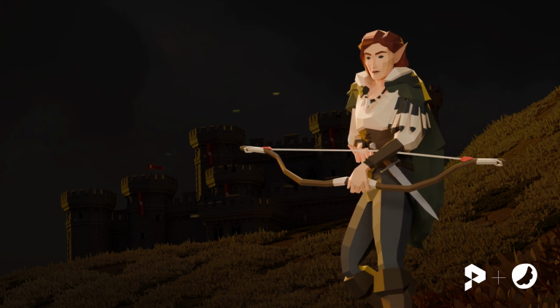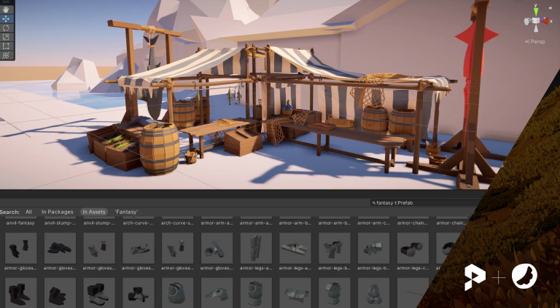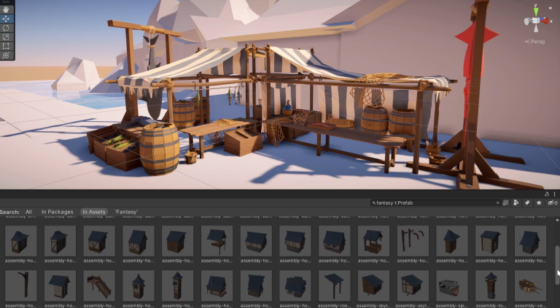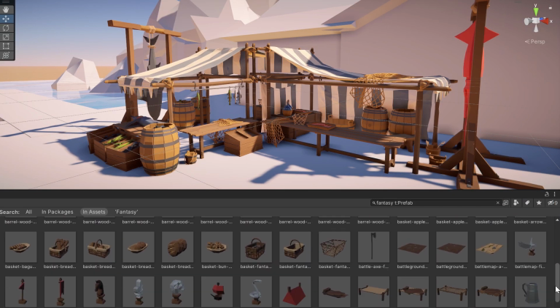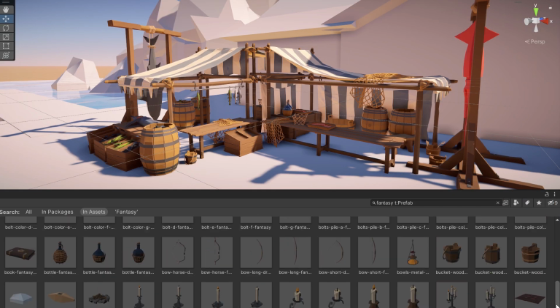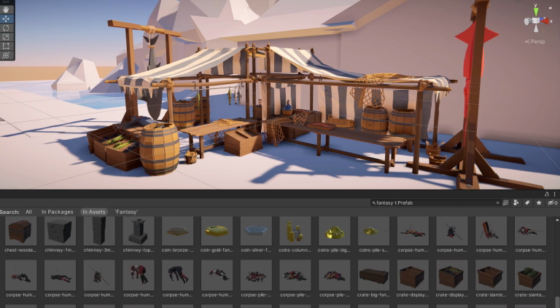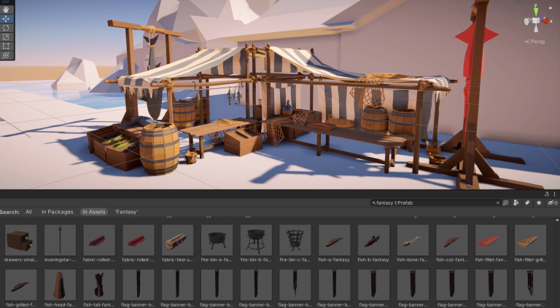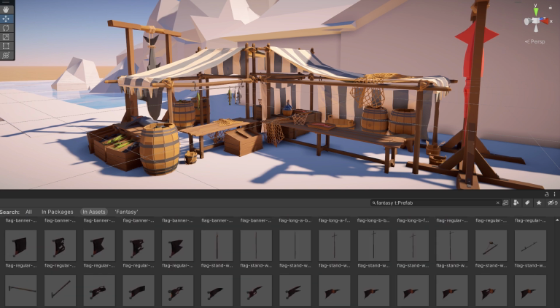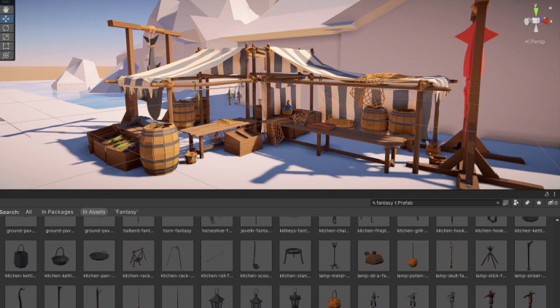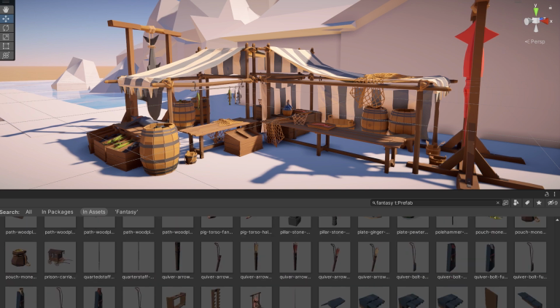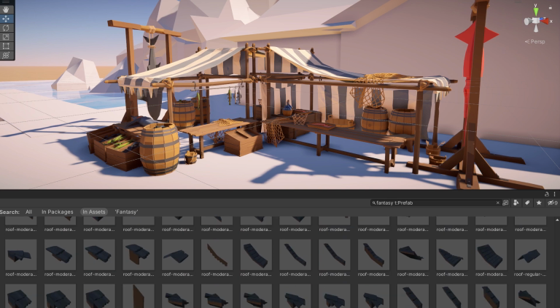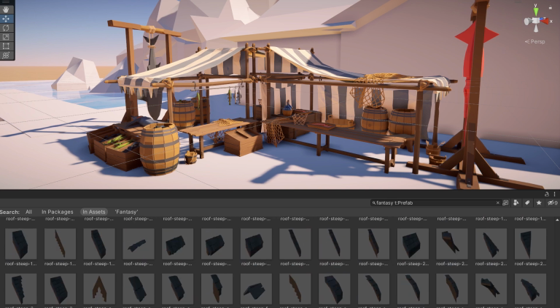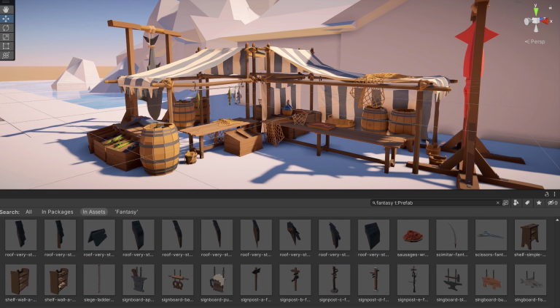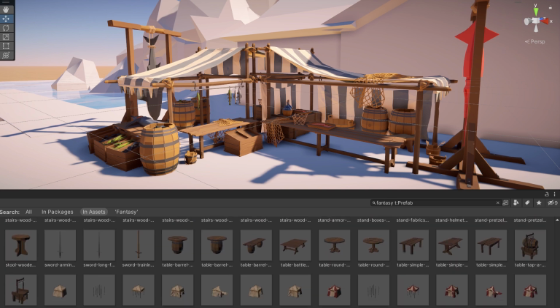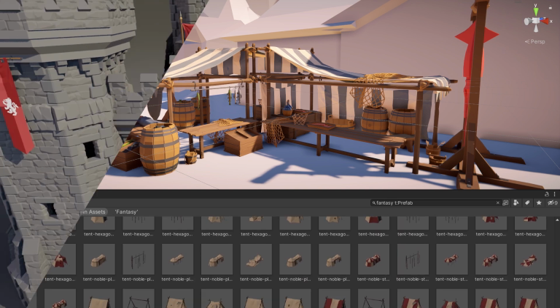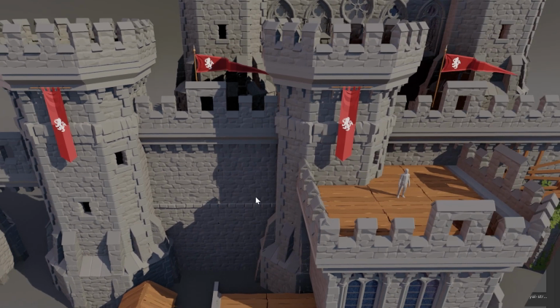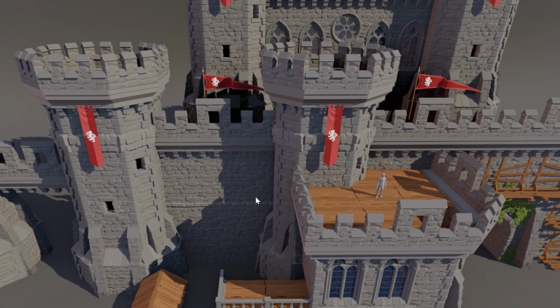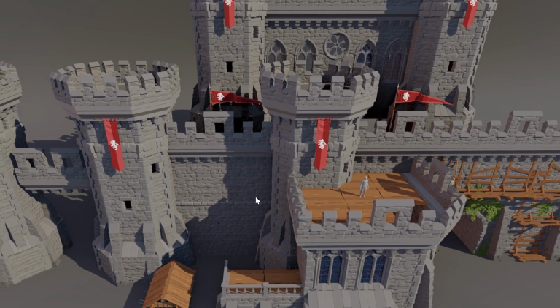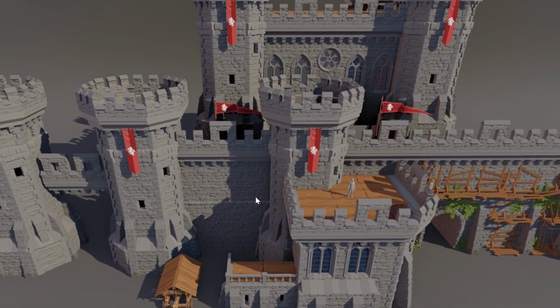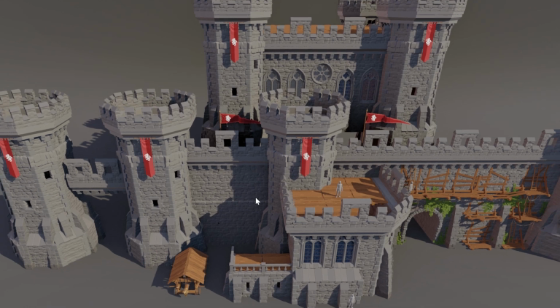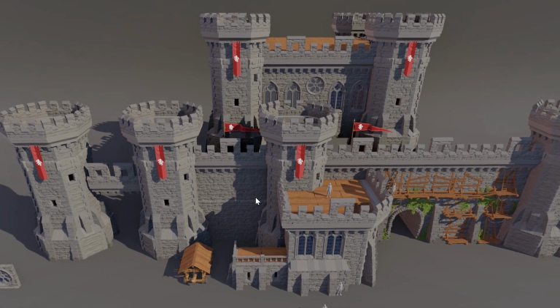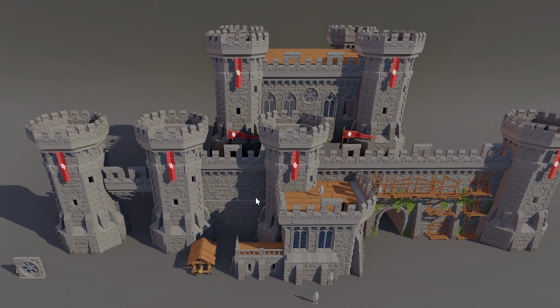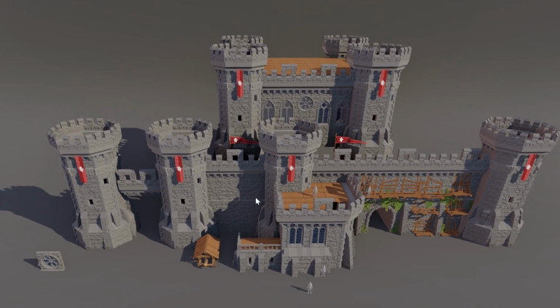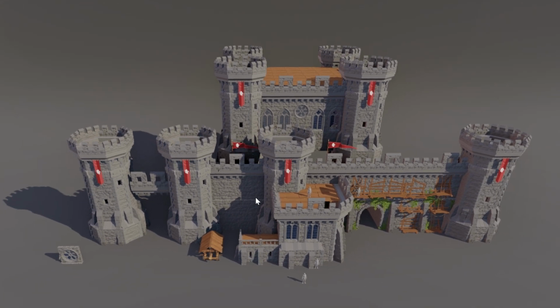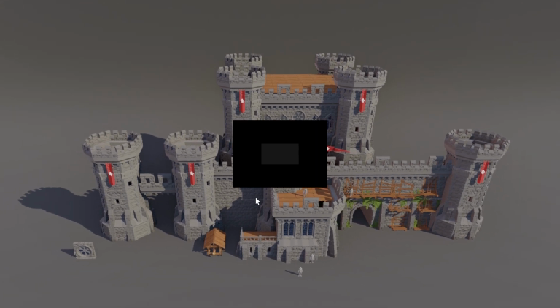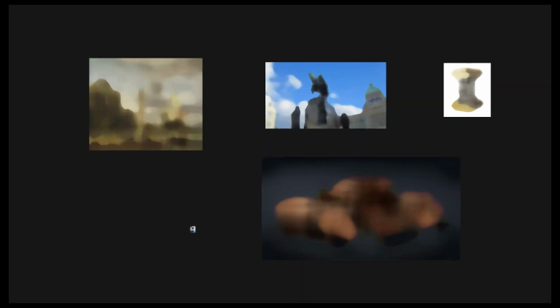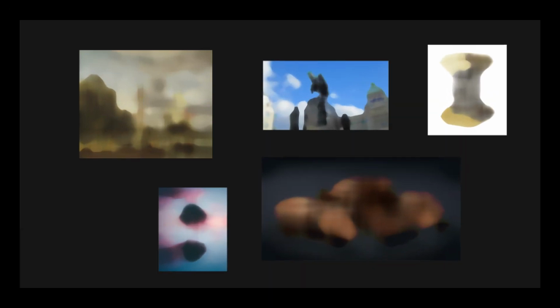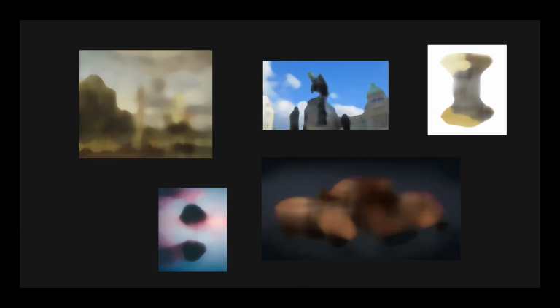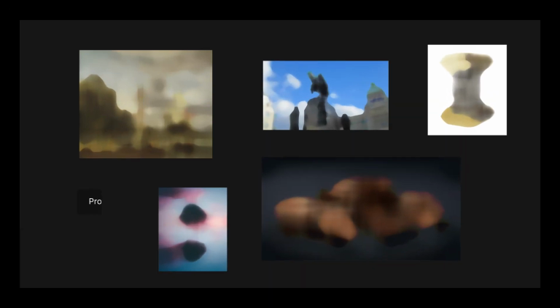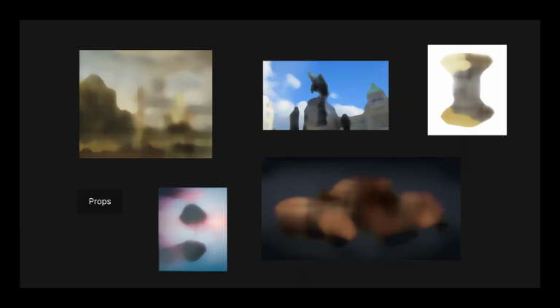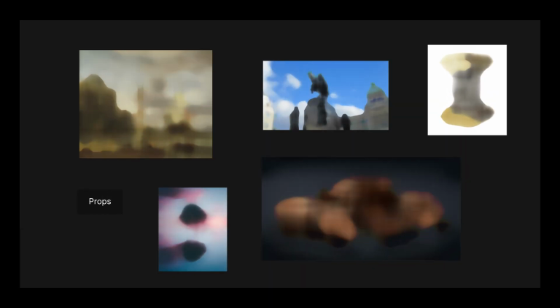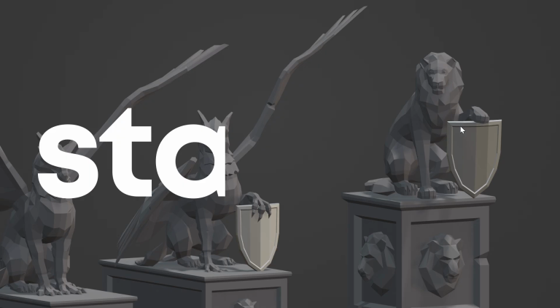Even though our Paul Universal pack already has a substantial amount of props in the fantasy sub-pack, we wanted to include even more. And with the castle and its surrounding environment being our current focus, we made a list of props that would make it feel more alive, starting with statues!